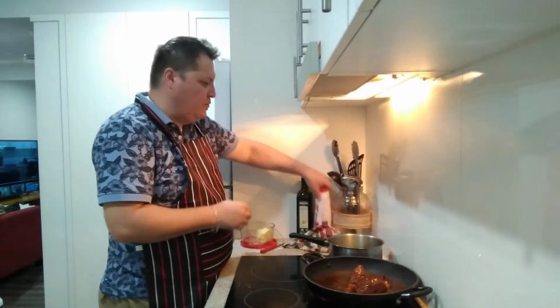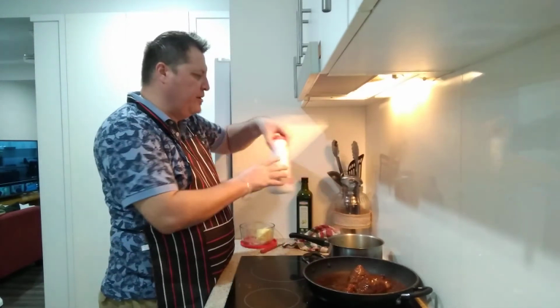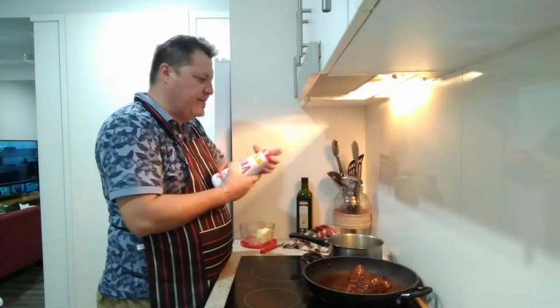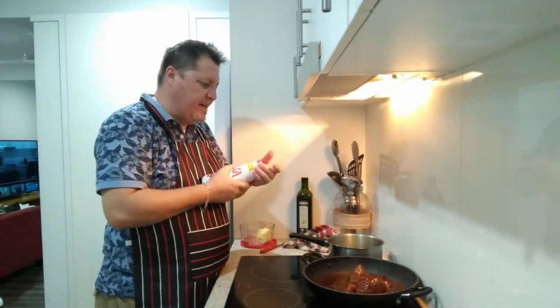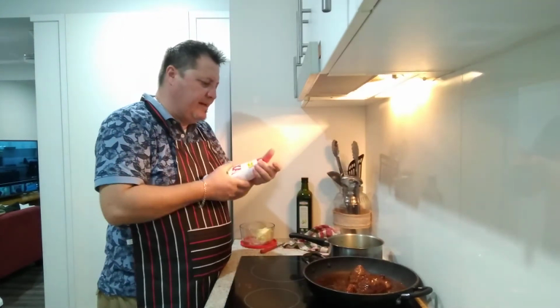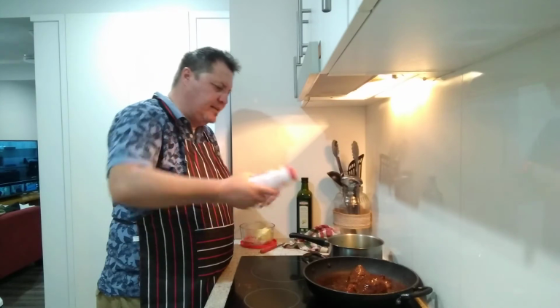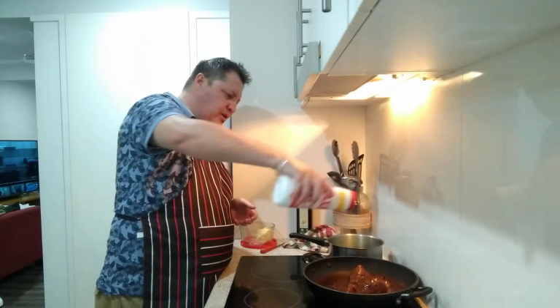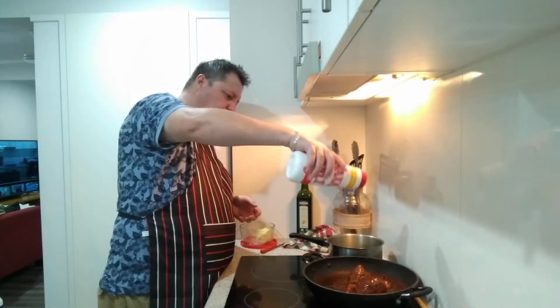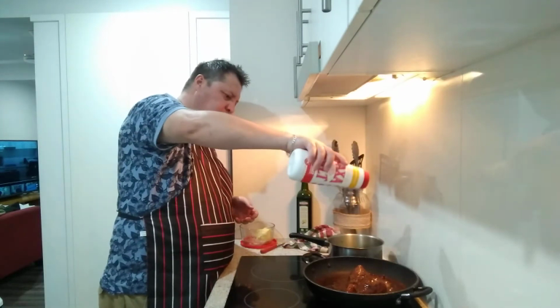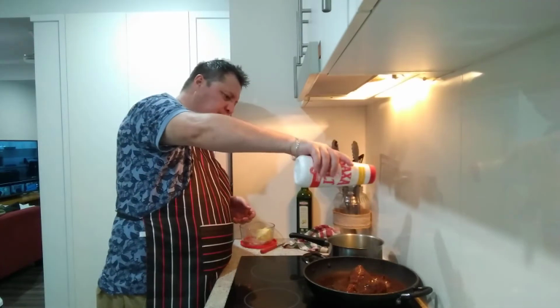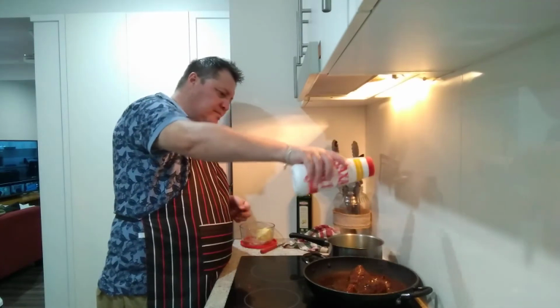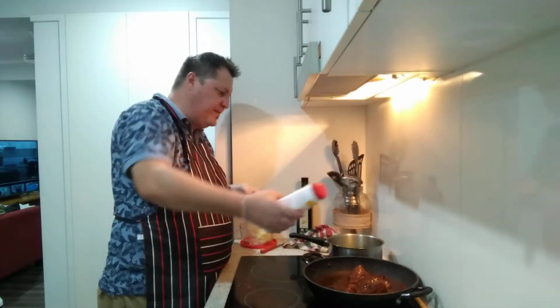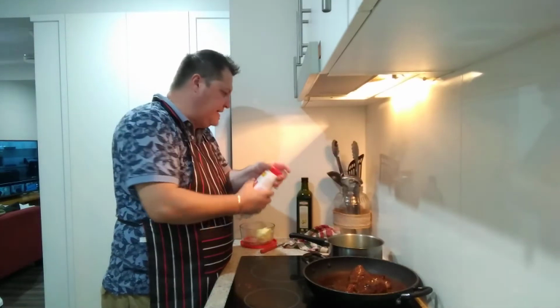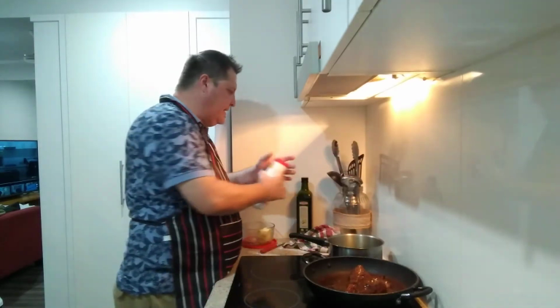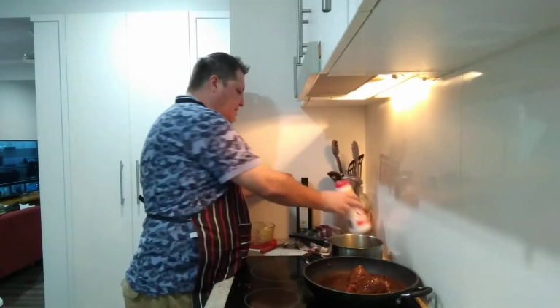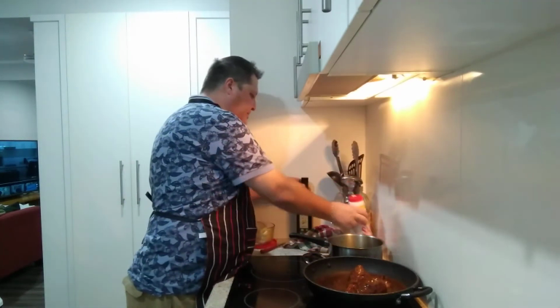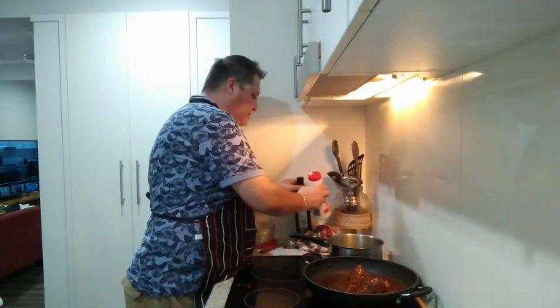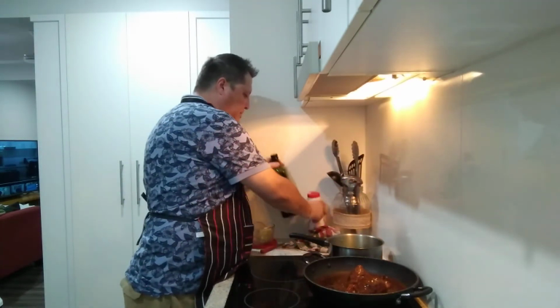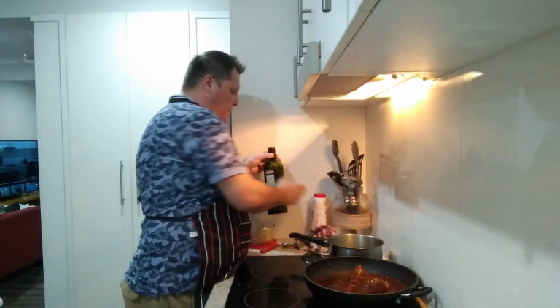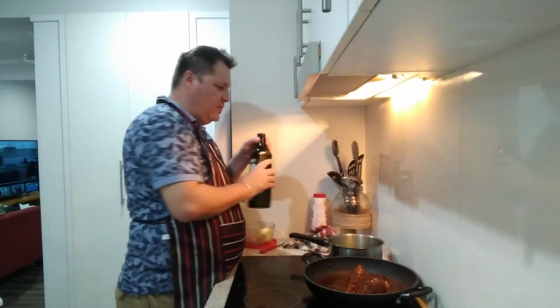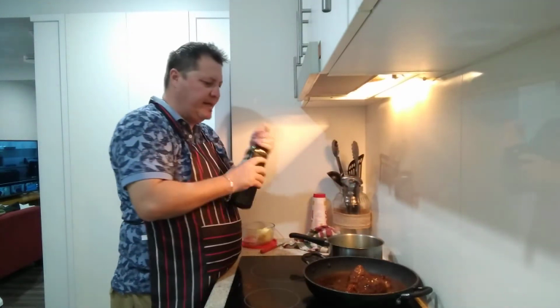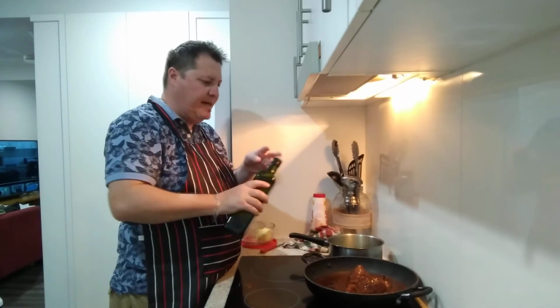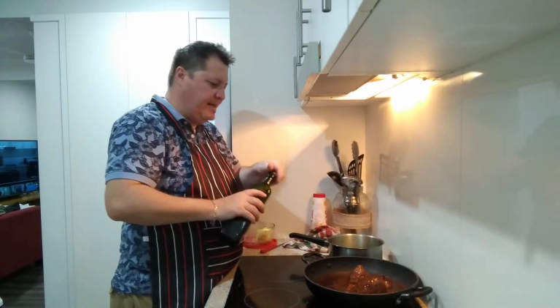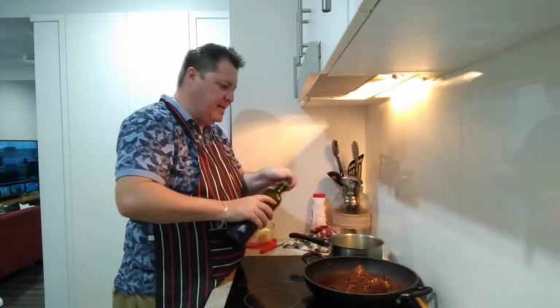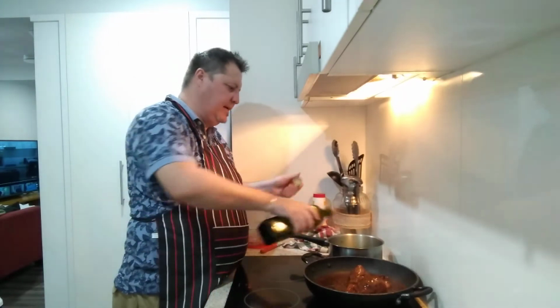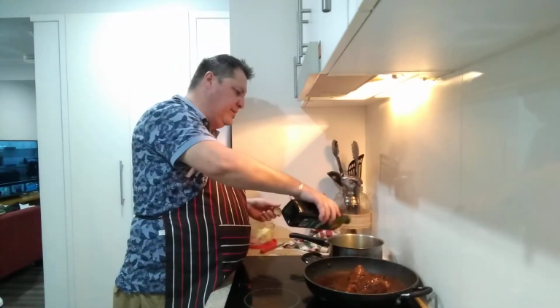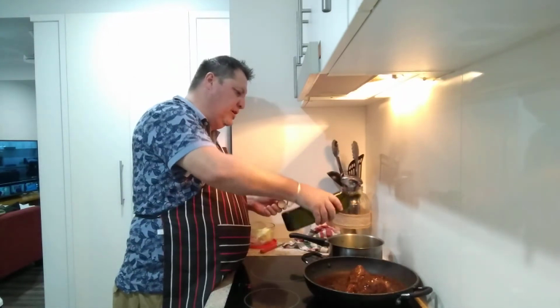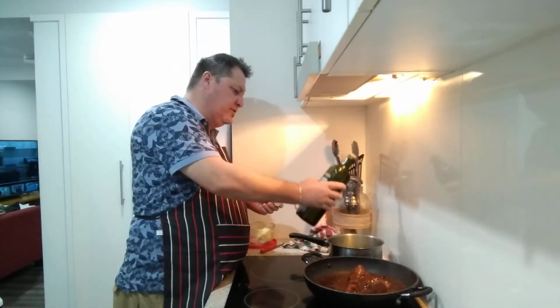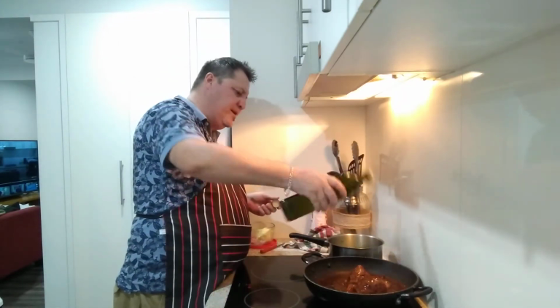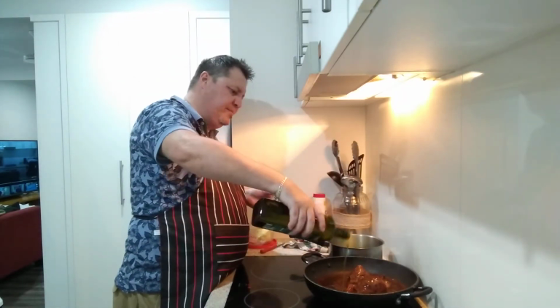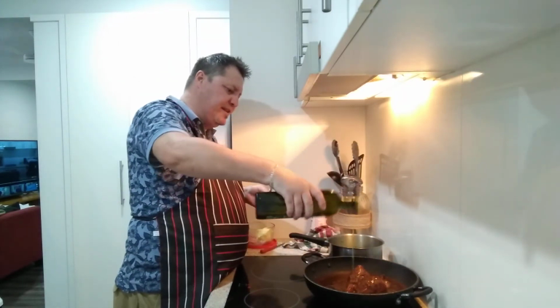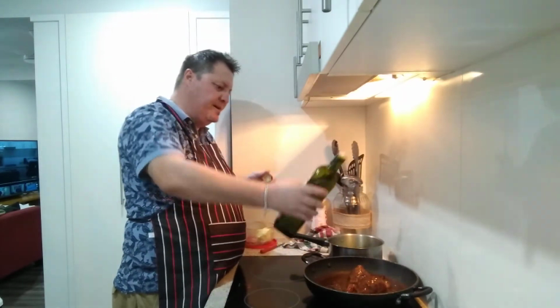I'm going to add a touch of salt - I haven't even tasted it yet. Adding a little bit more olive oil to both shanks.